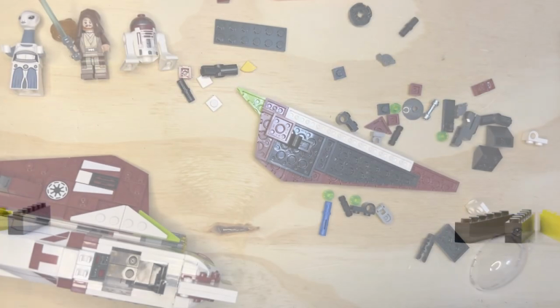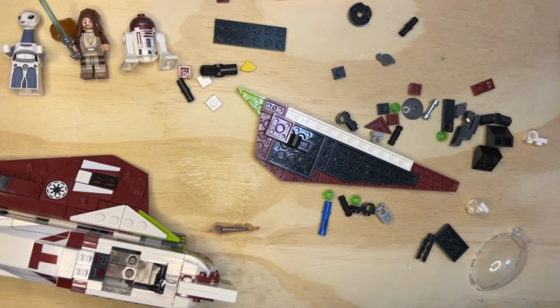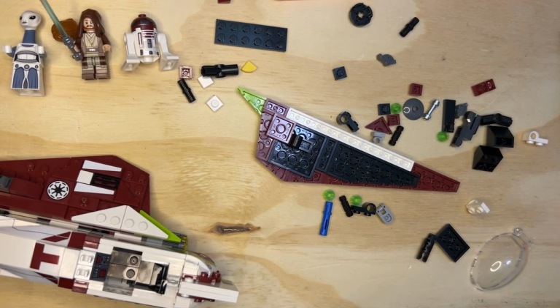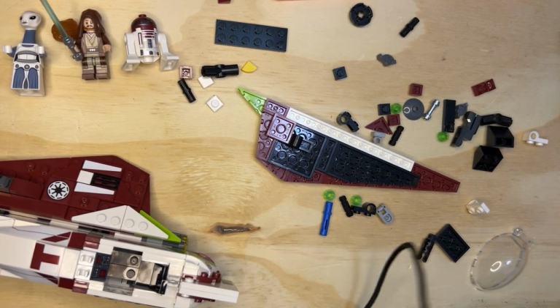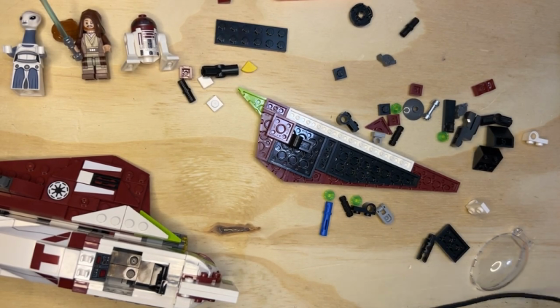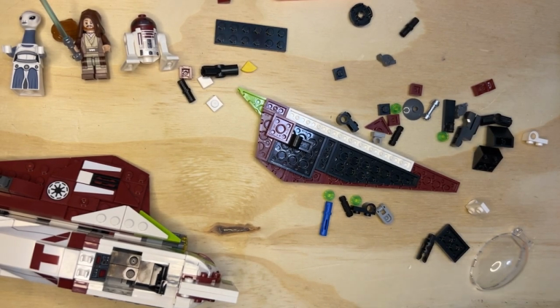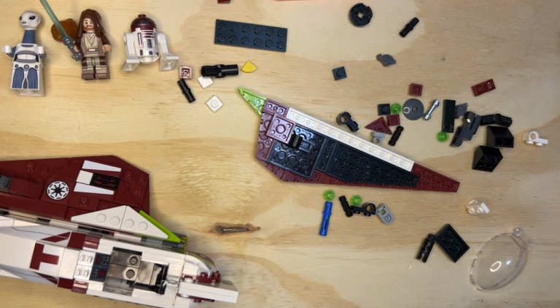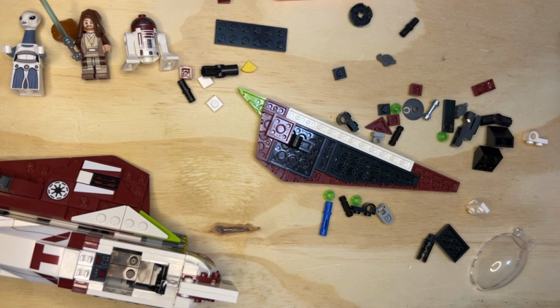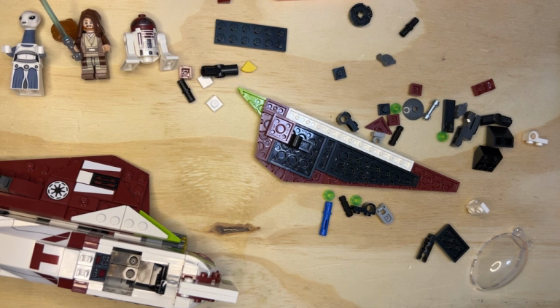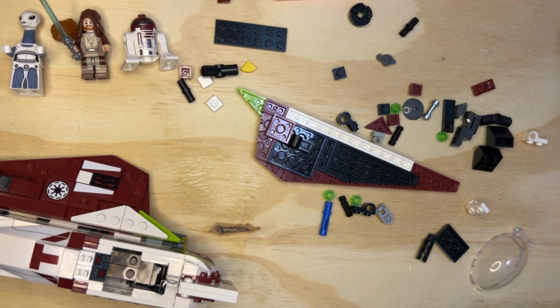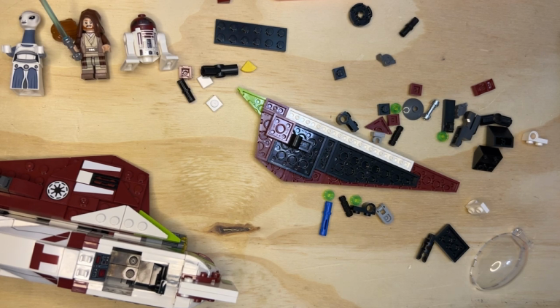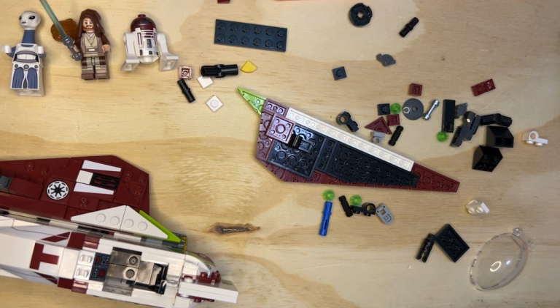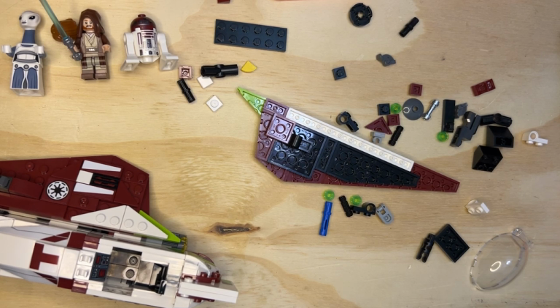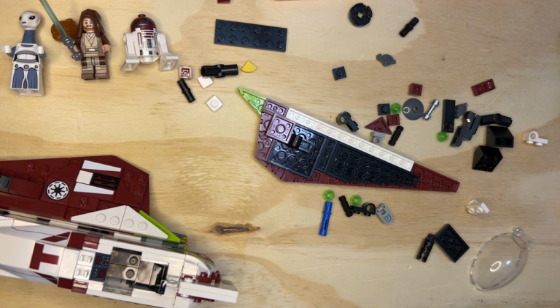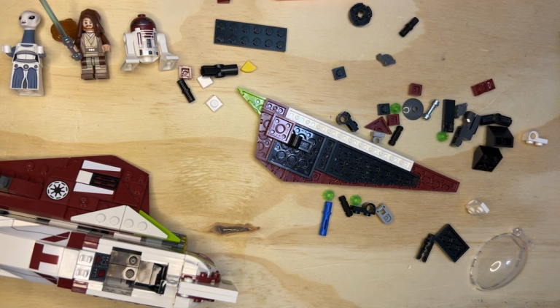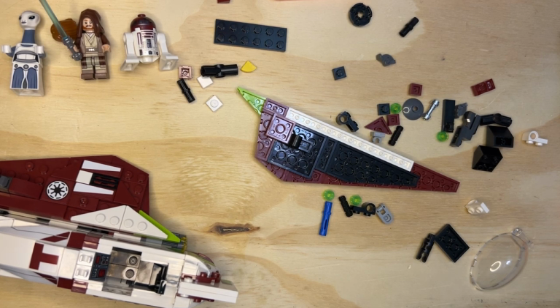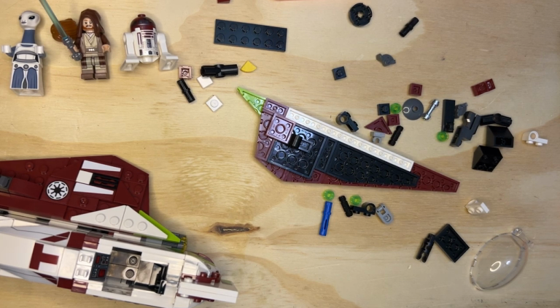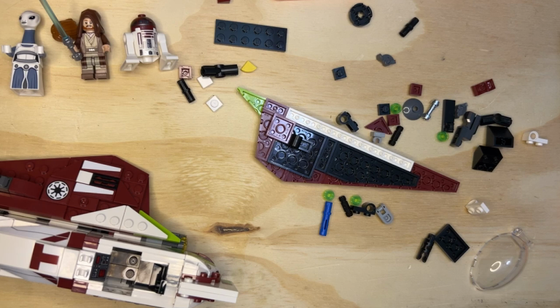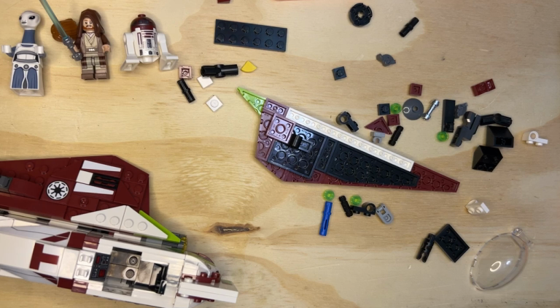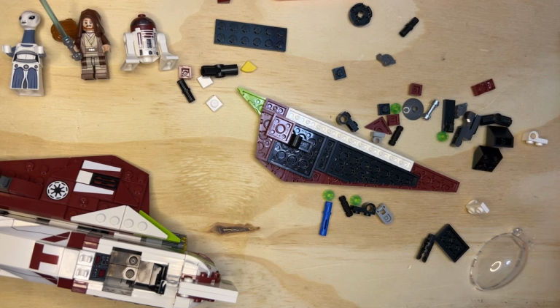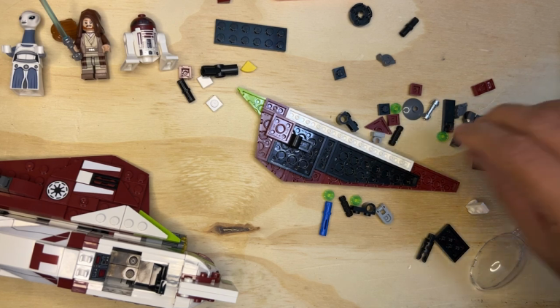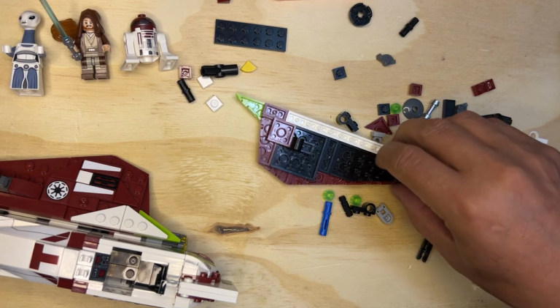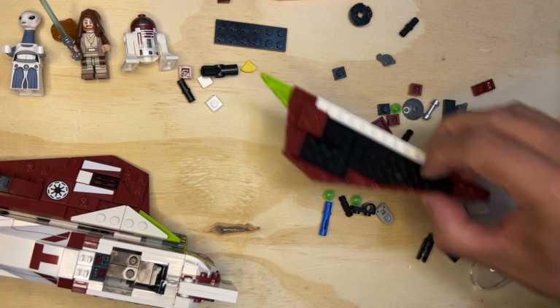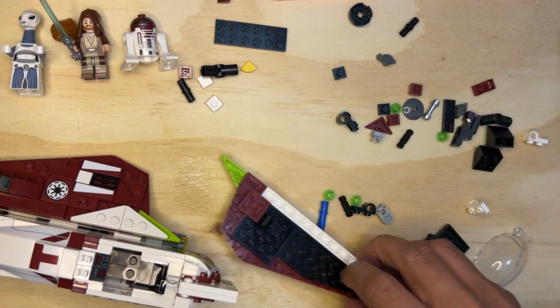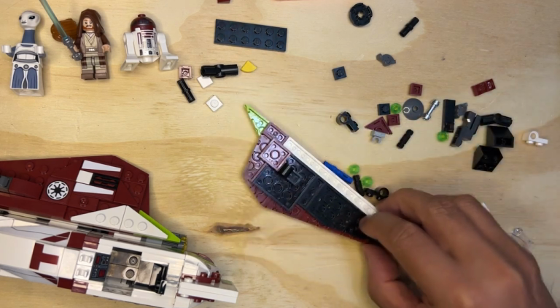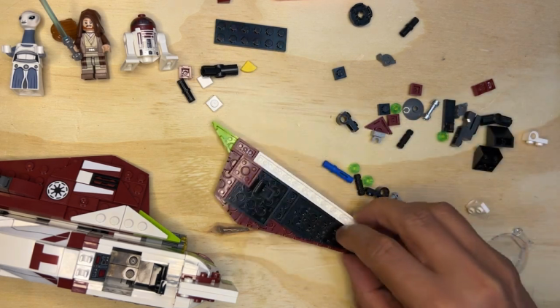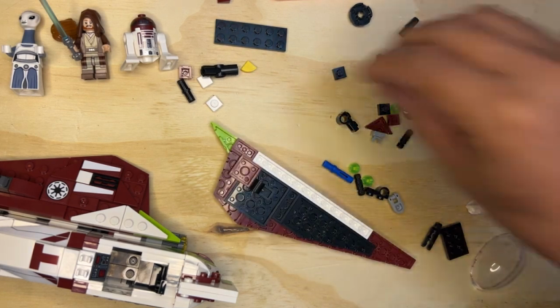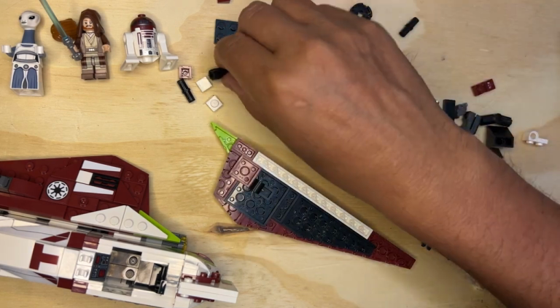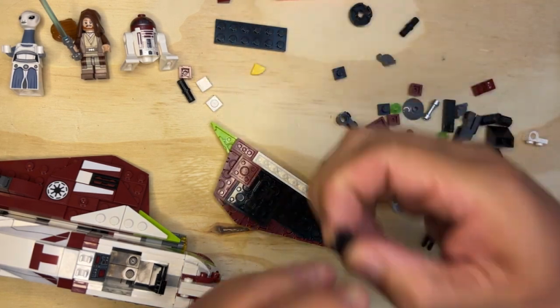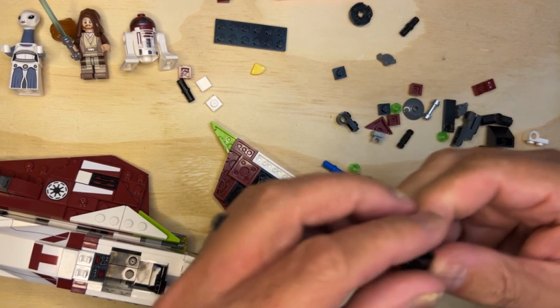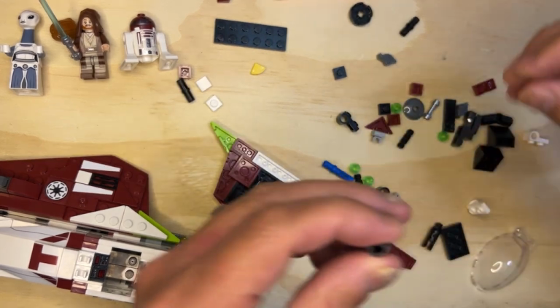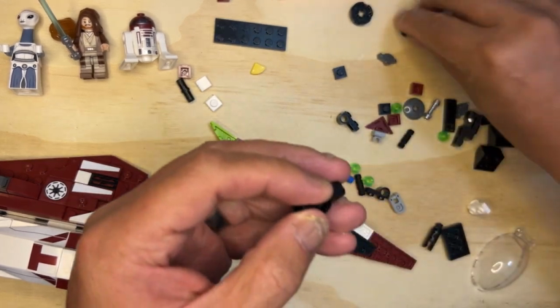All right LEGO fanatics, we're back. Like I said, we'll keep going on this one. Hopefully I can get it done today and then tomorrow I can start on Yoda's ship.